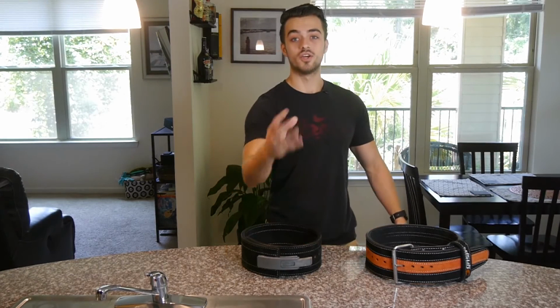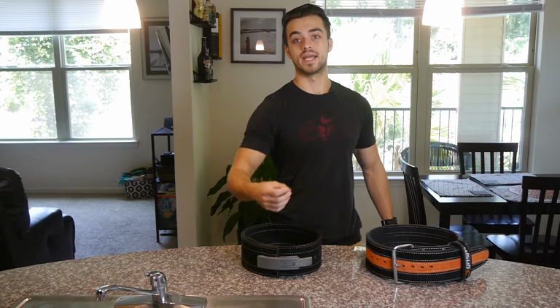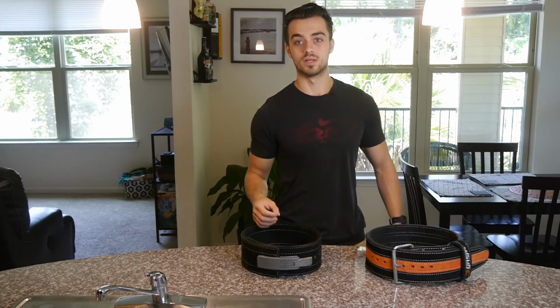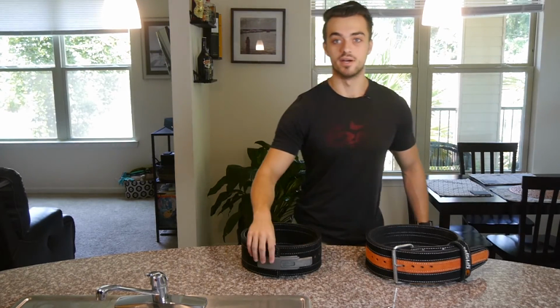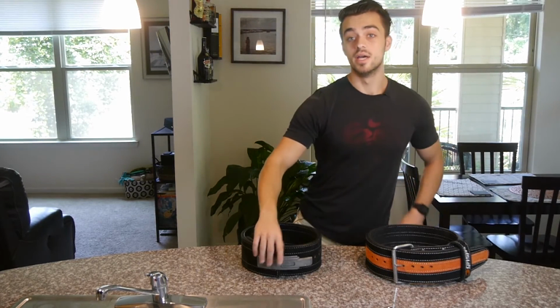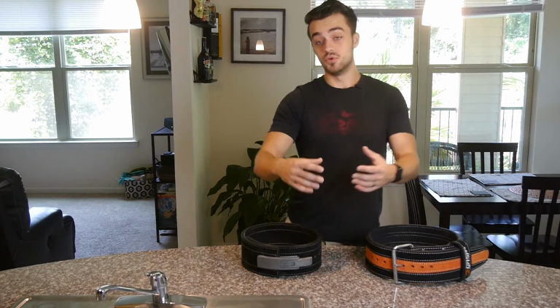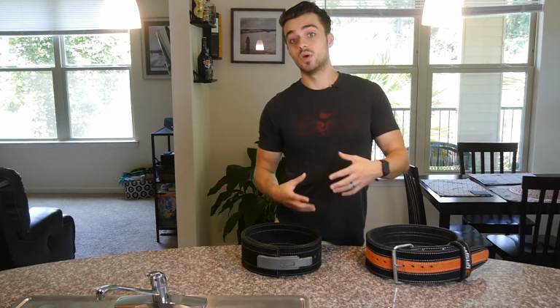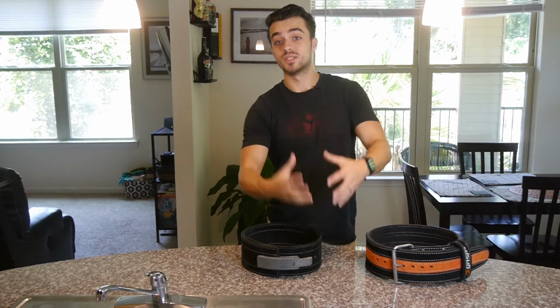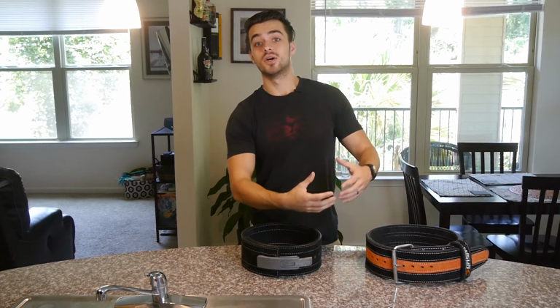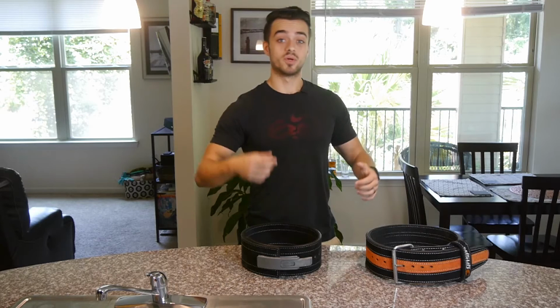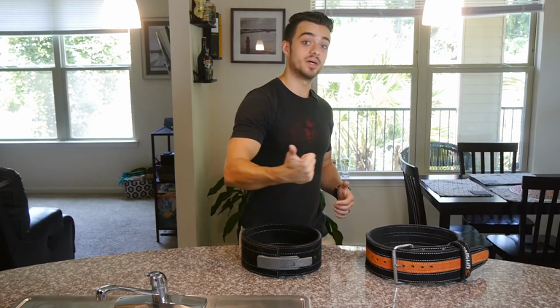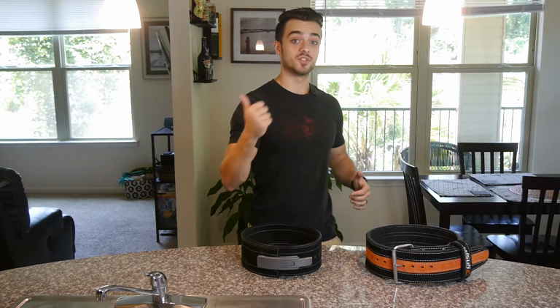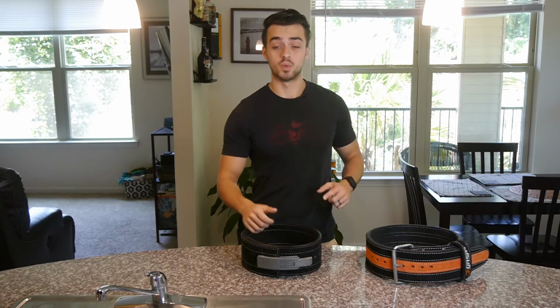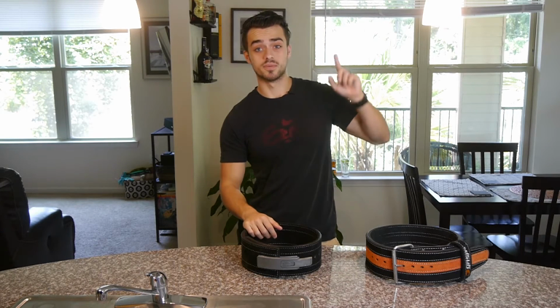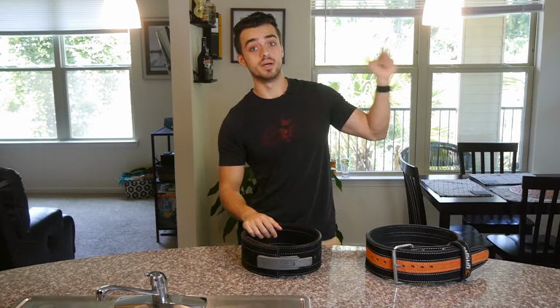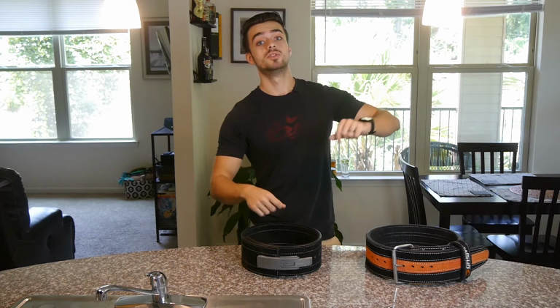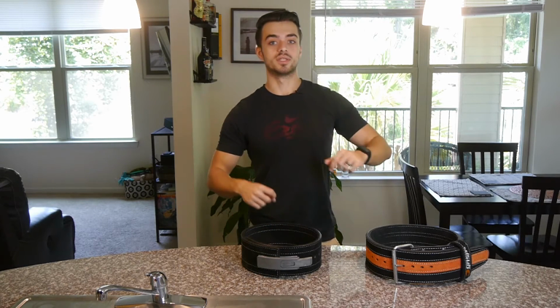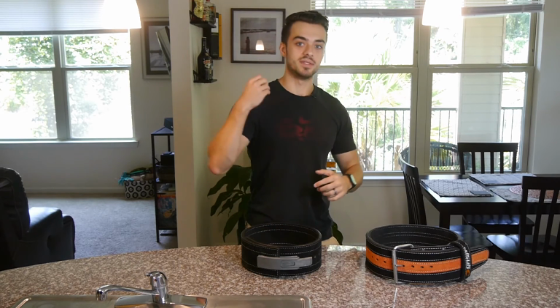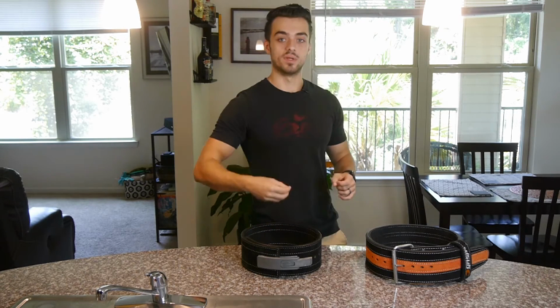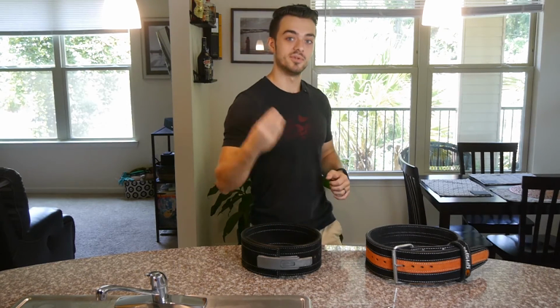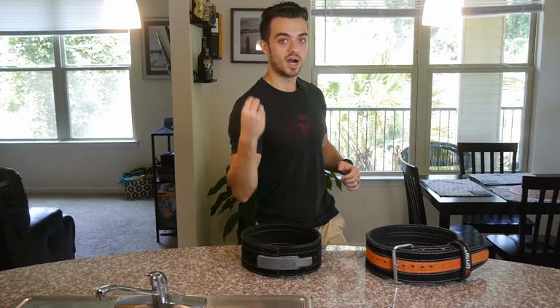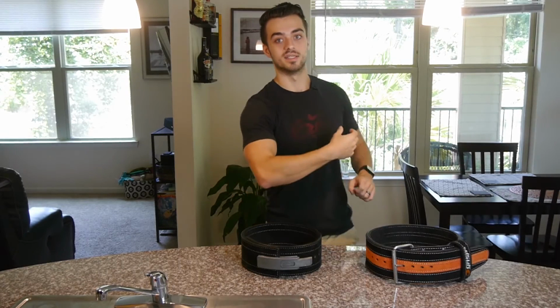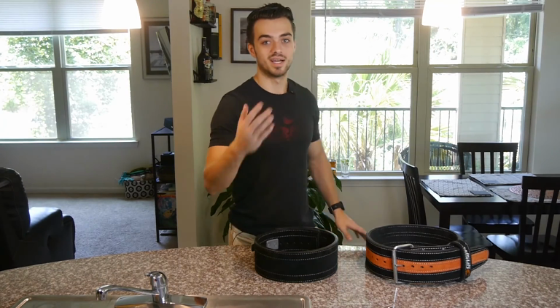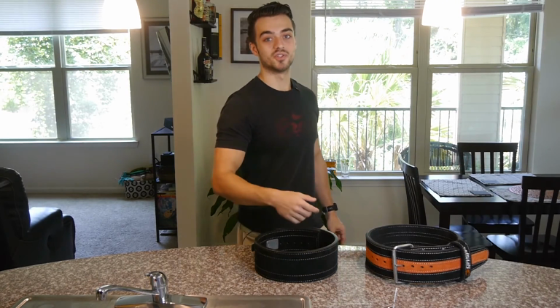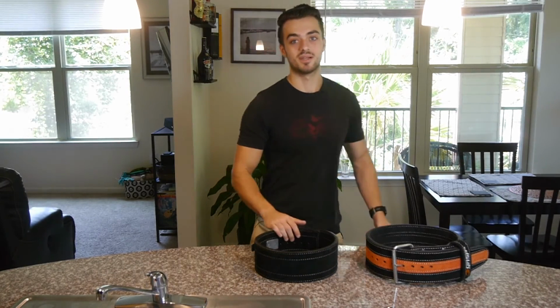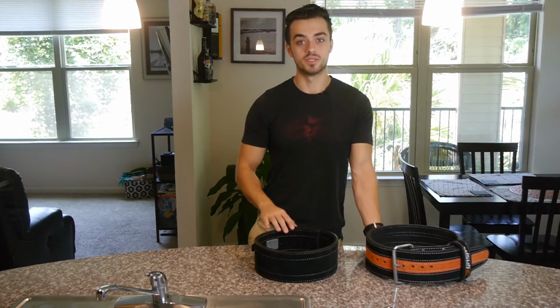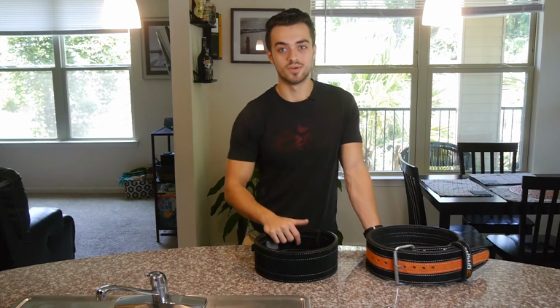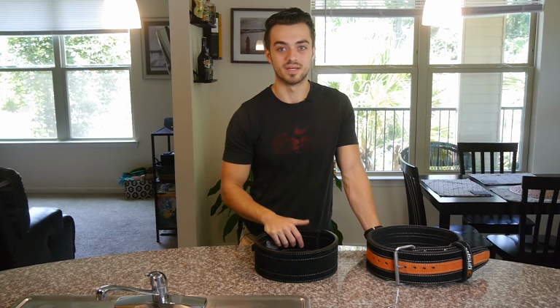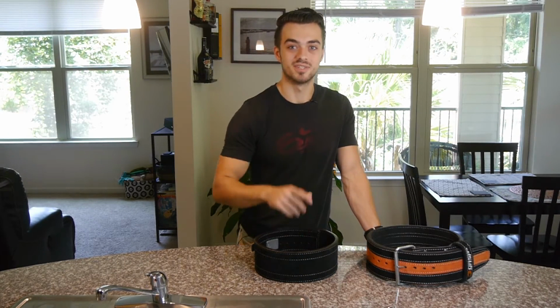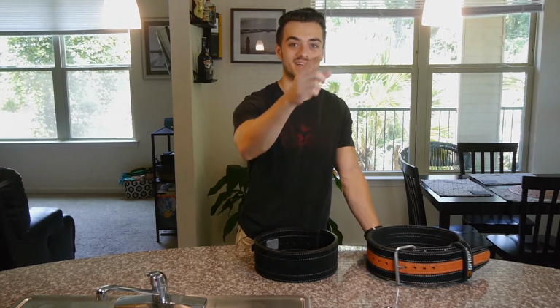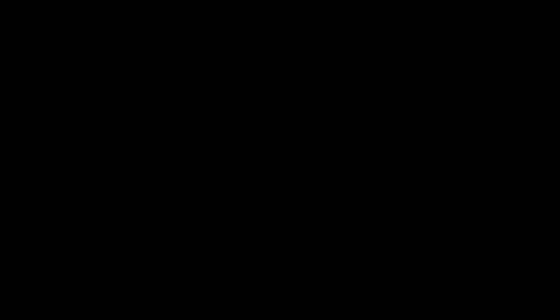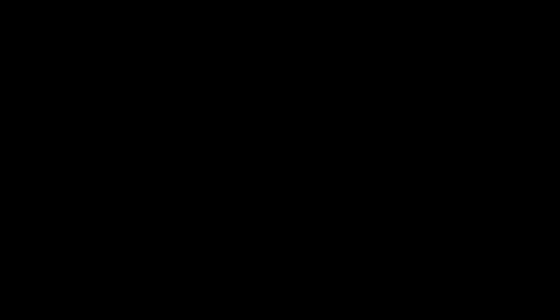Thank you all for taking the time to watch this video. If you enjoyed it, go ahead and press that like button, subscribe, and press that notification bell to keep up to date with all my future content. This is Chris — always appreciate one another. I'll see you next time. Bye.